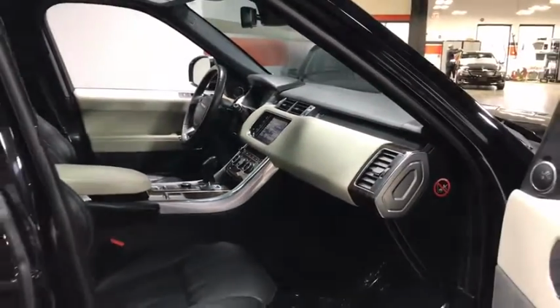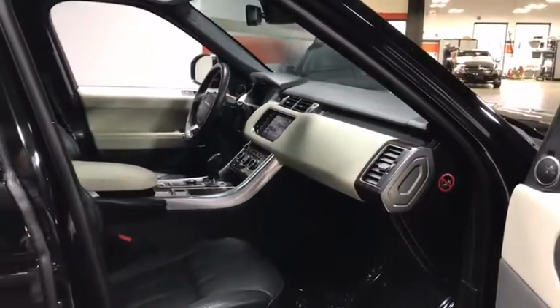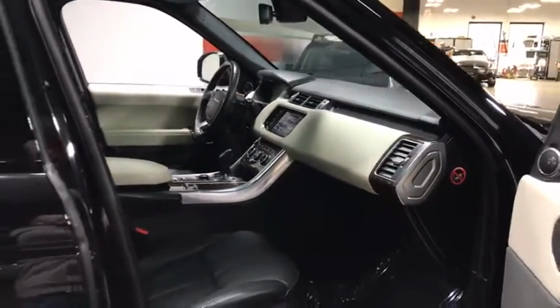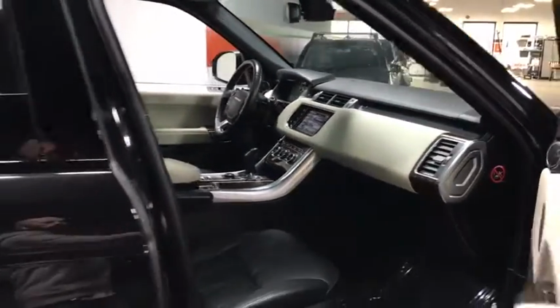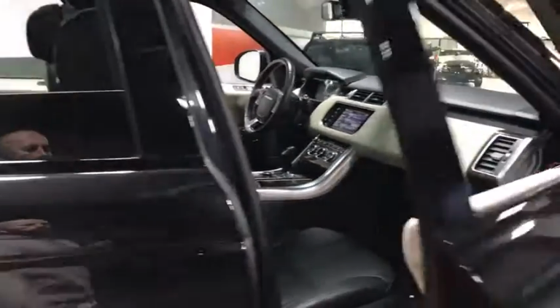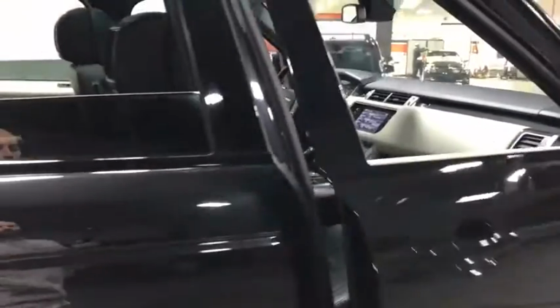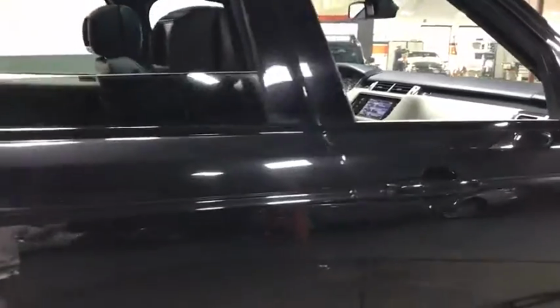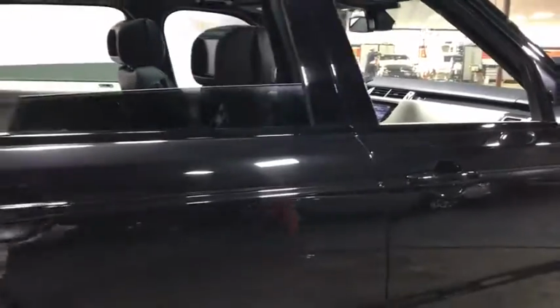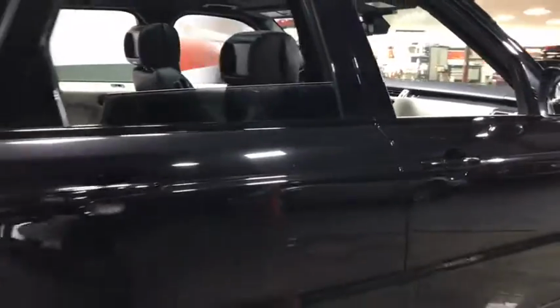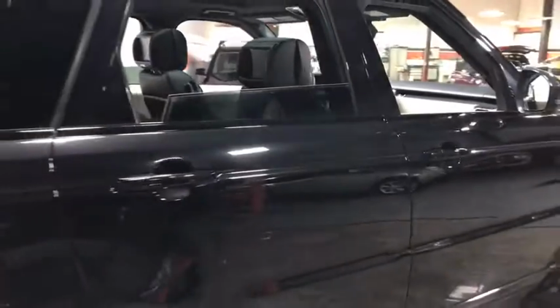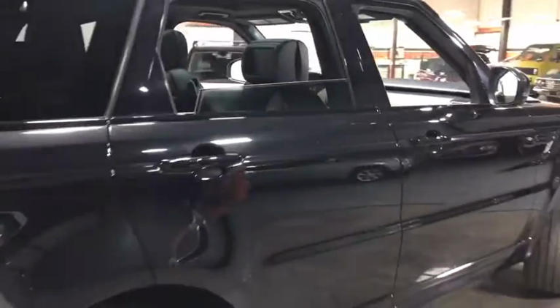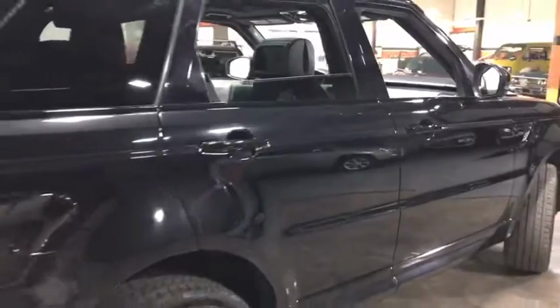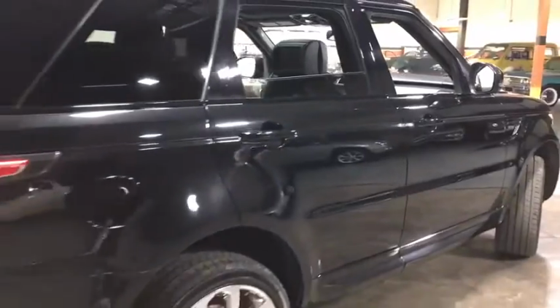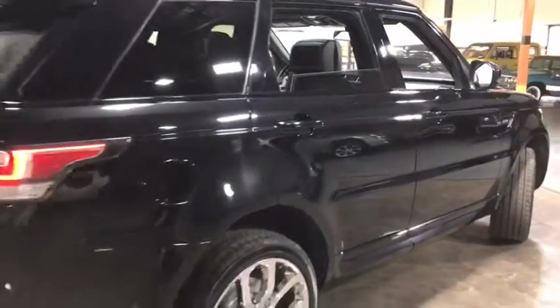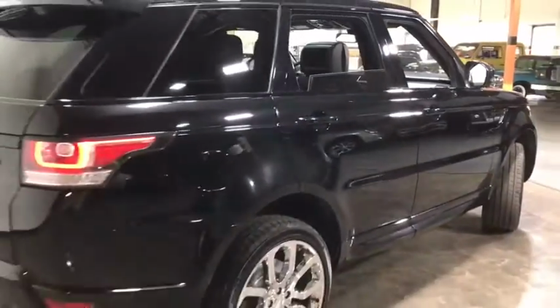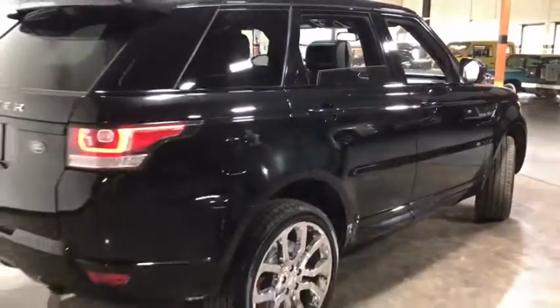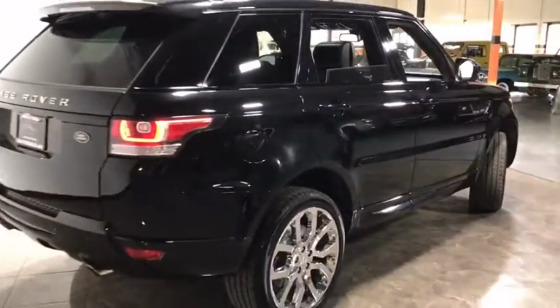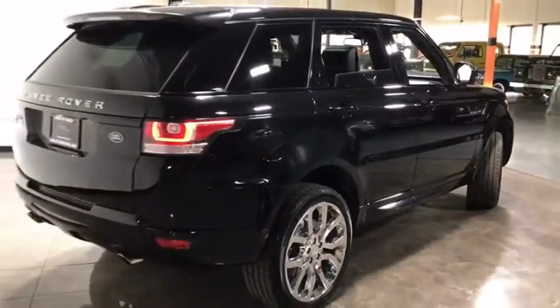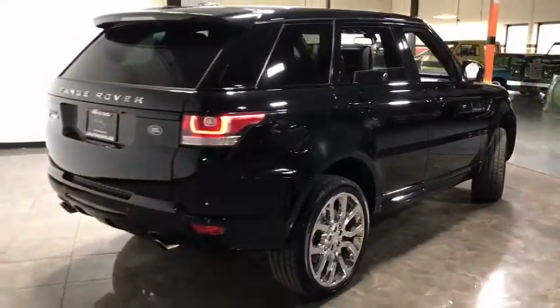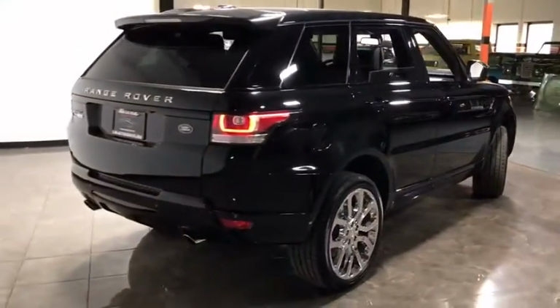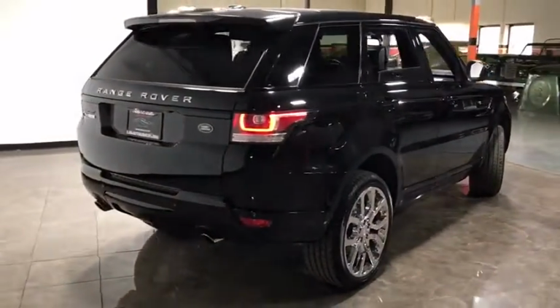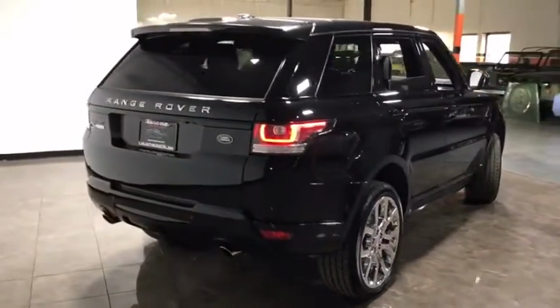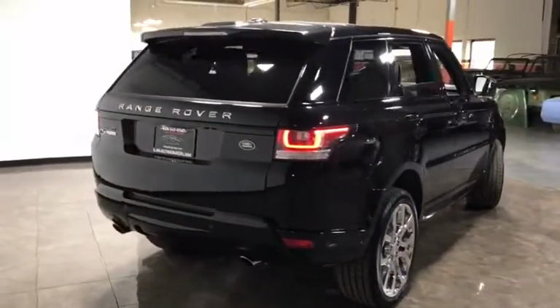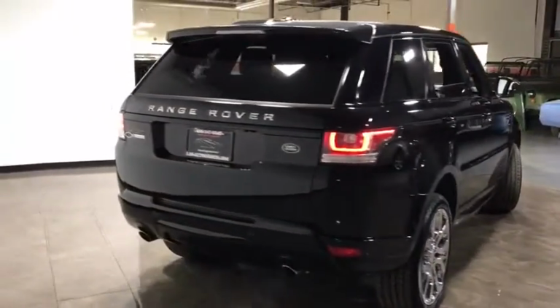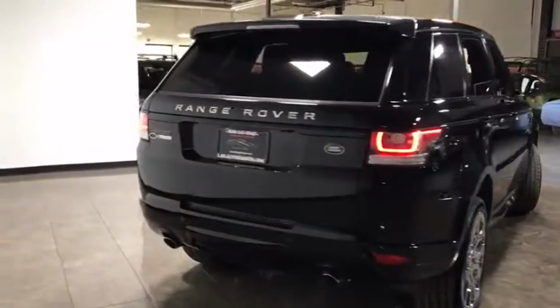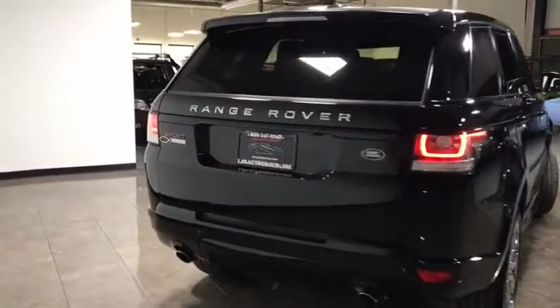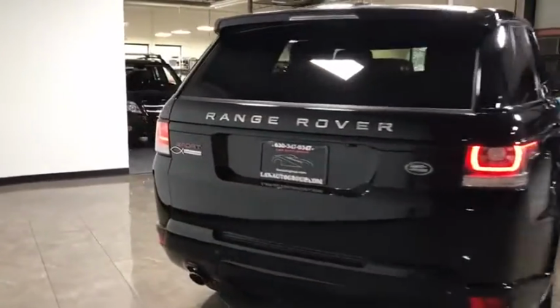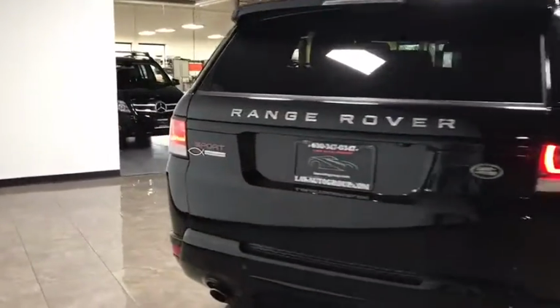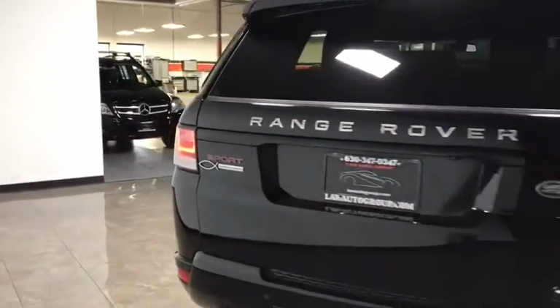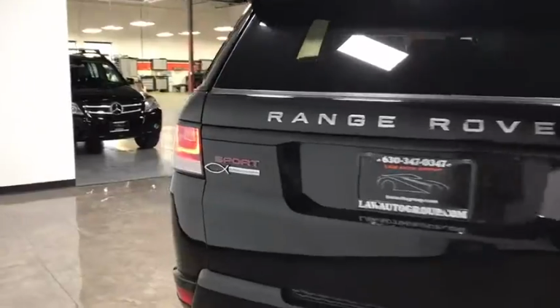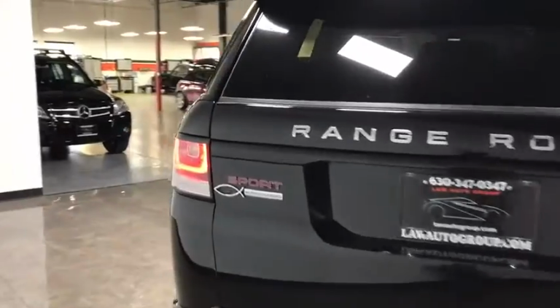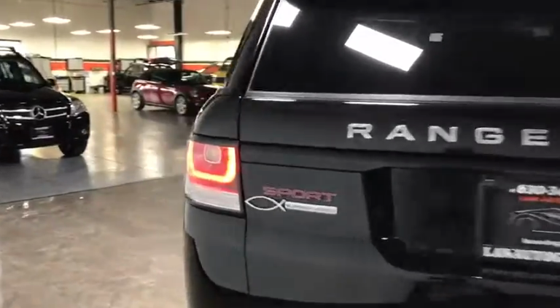Tinted glass, power tilting steering wheel, low tire pressure warning. A vehicle like this doesn't come along every day. Come in and get it before someone else does.